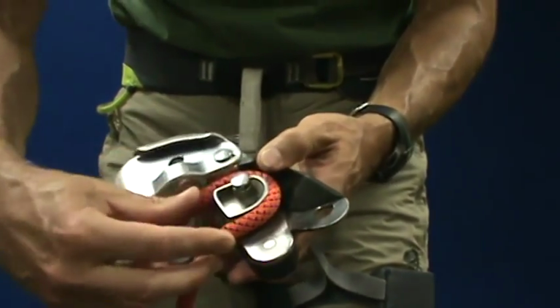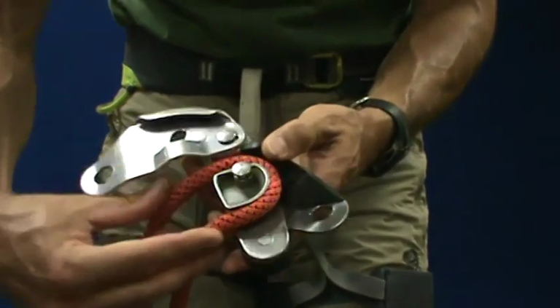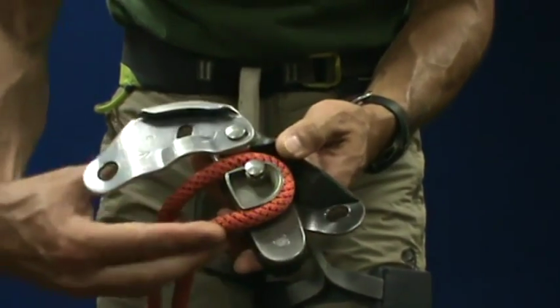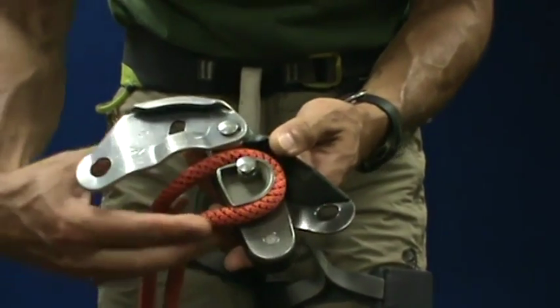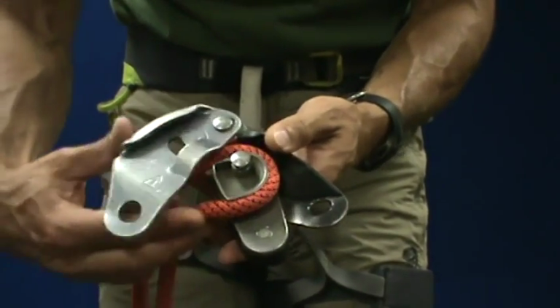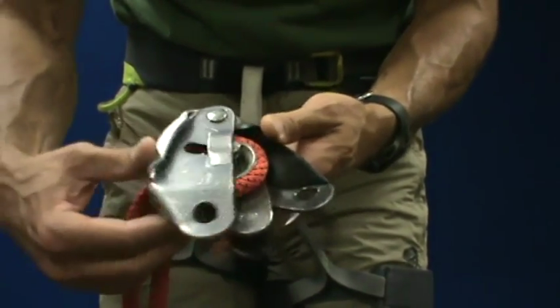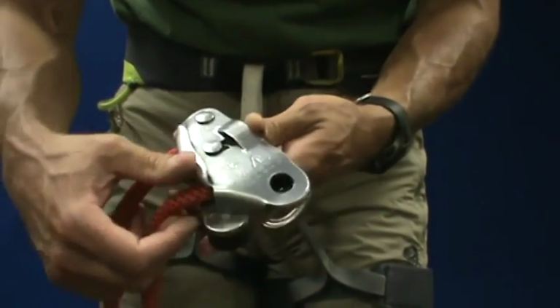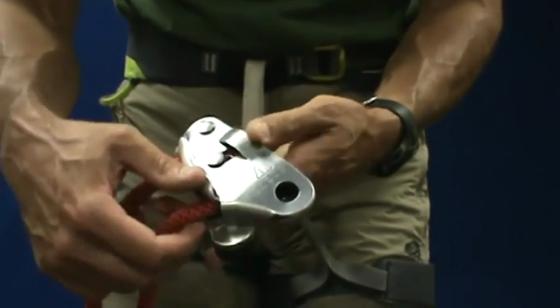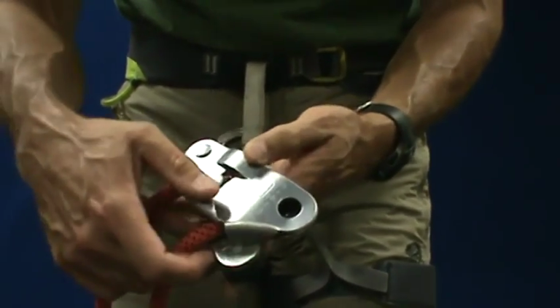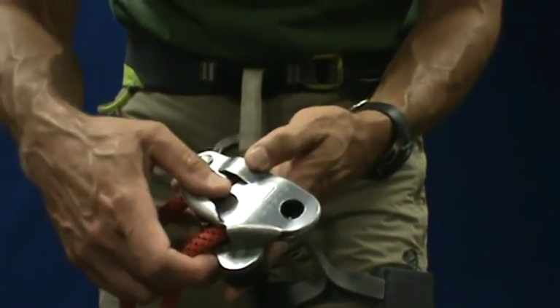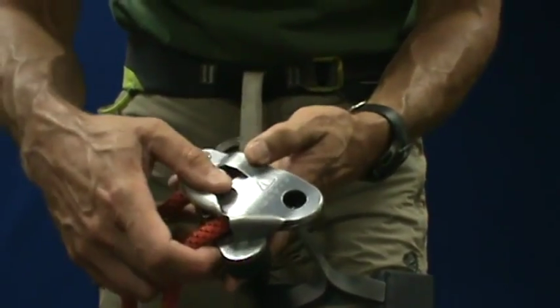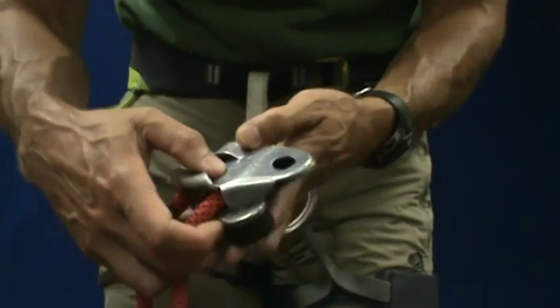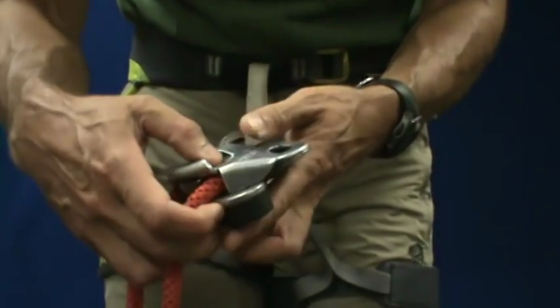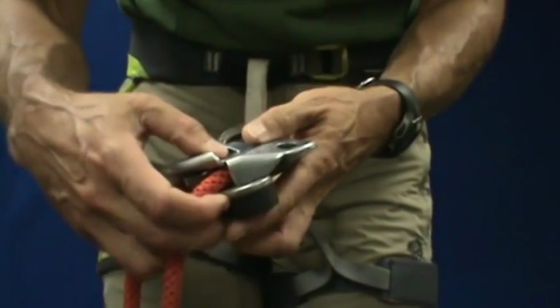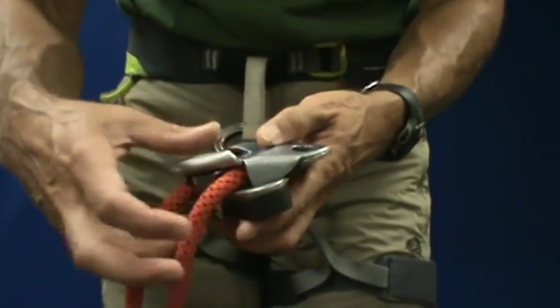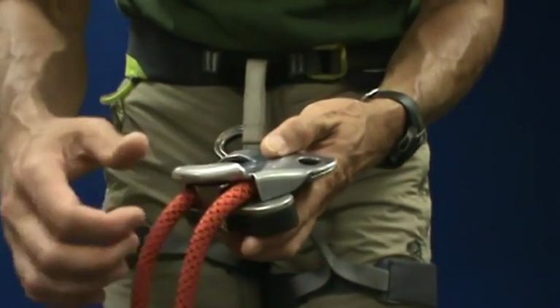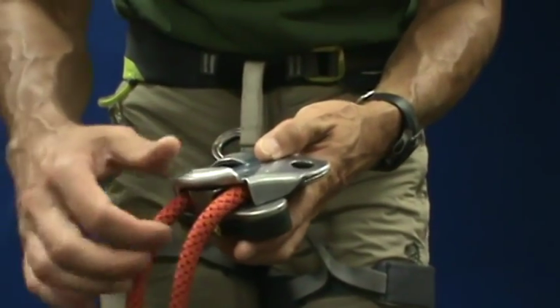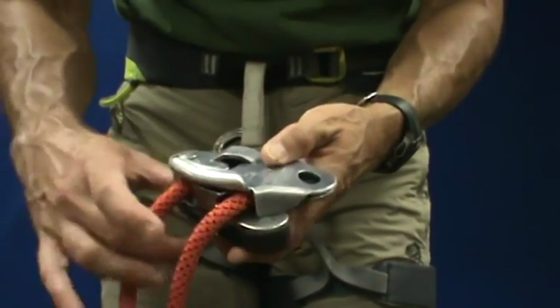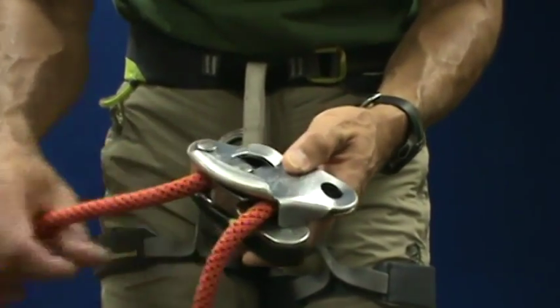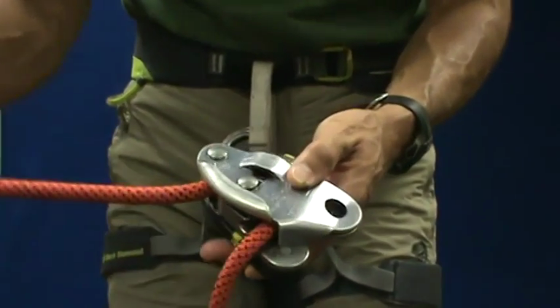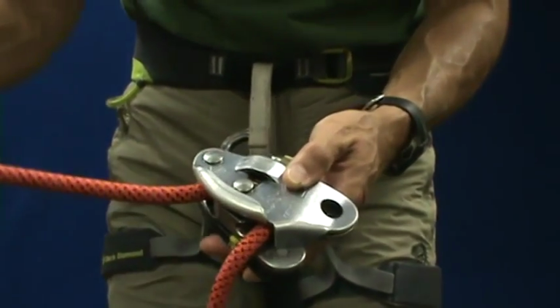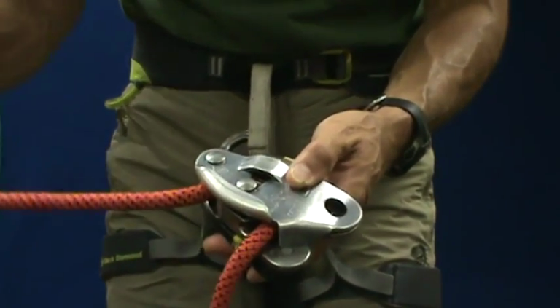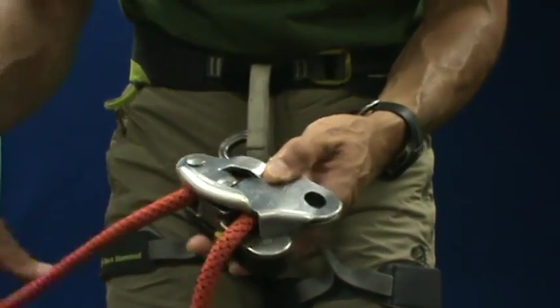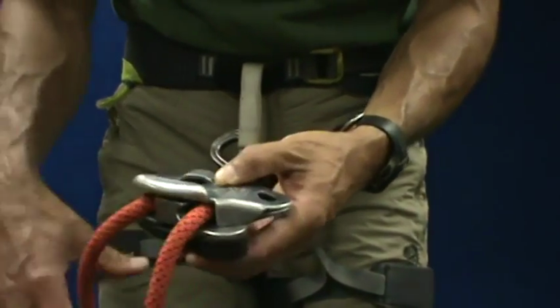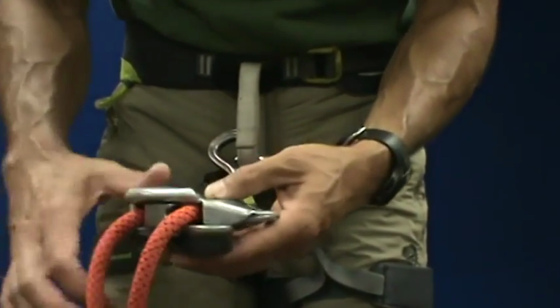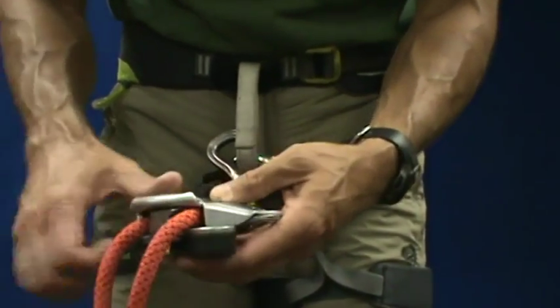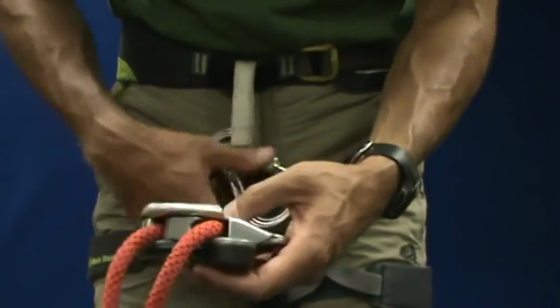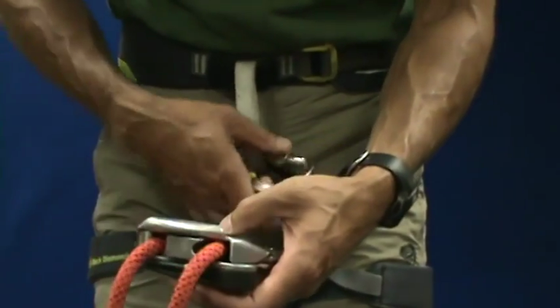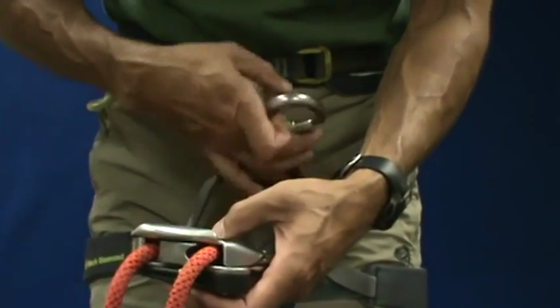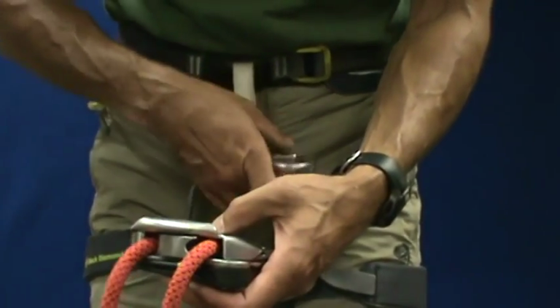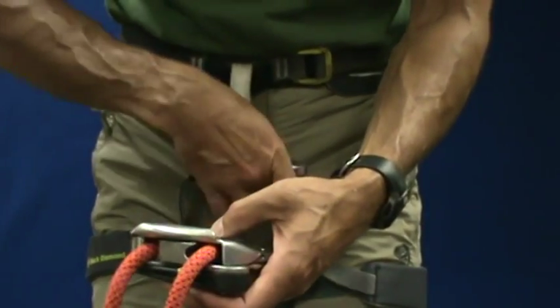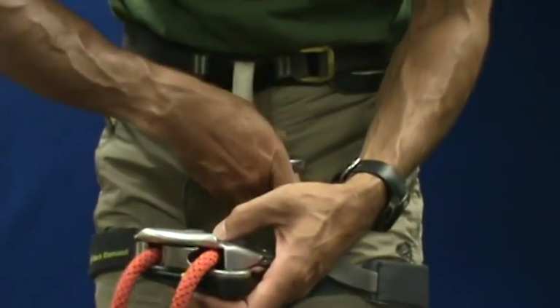Now that the Grigri has been properly loaded, I slide the plate back in place and secure it to my belay loop with a locking carabiner.